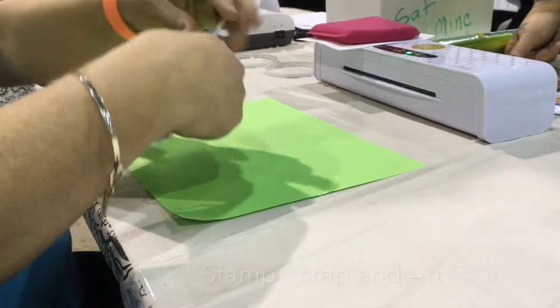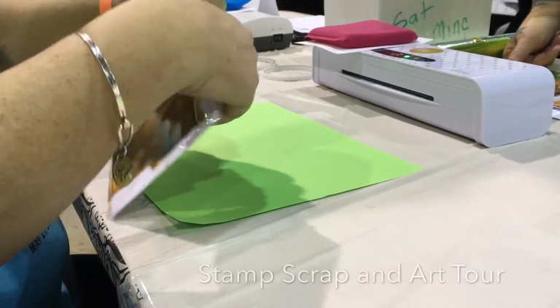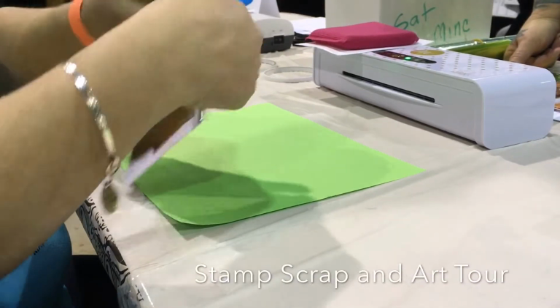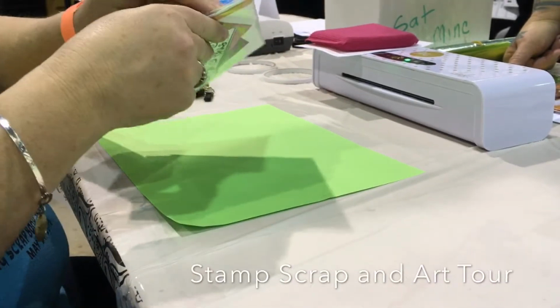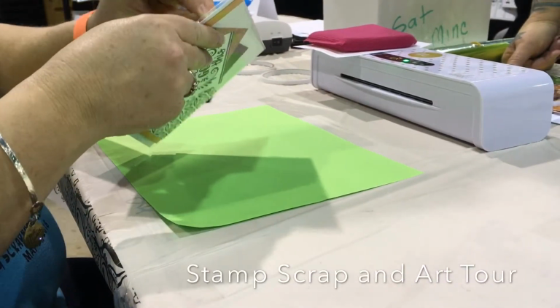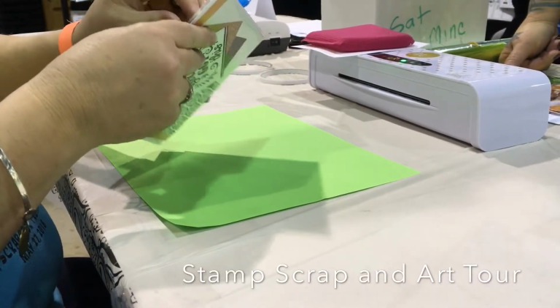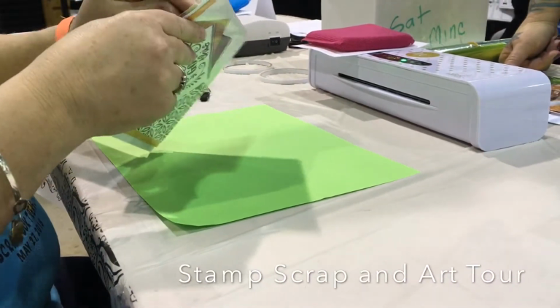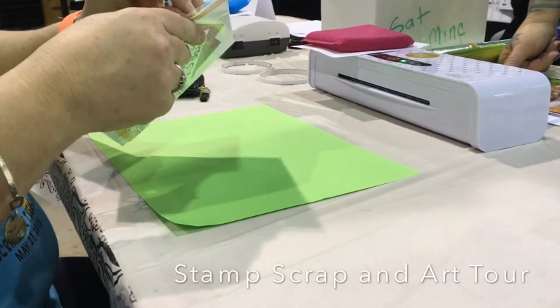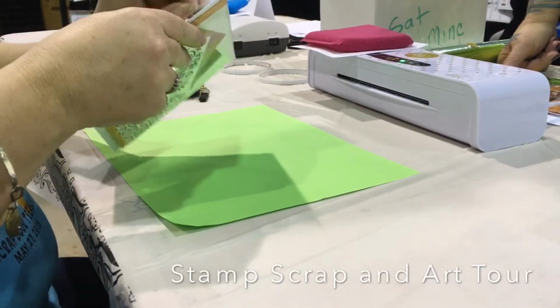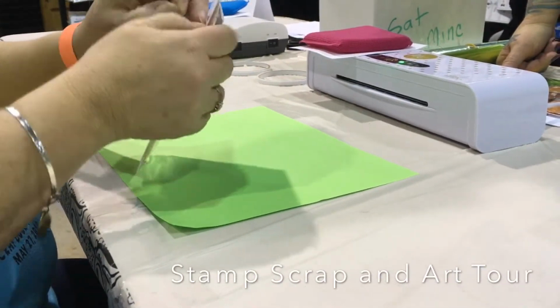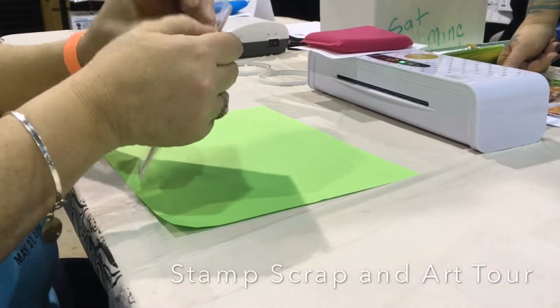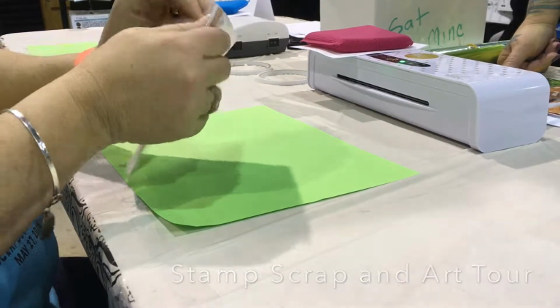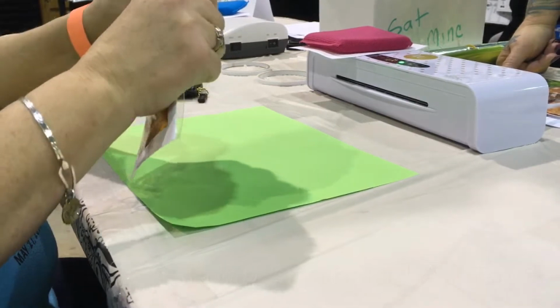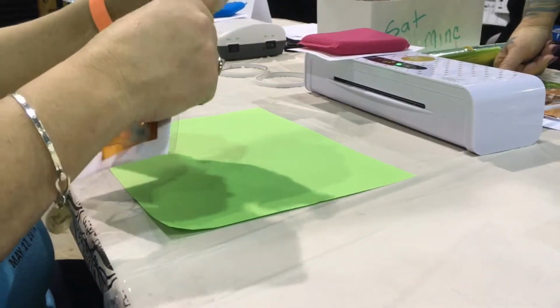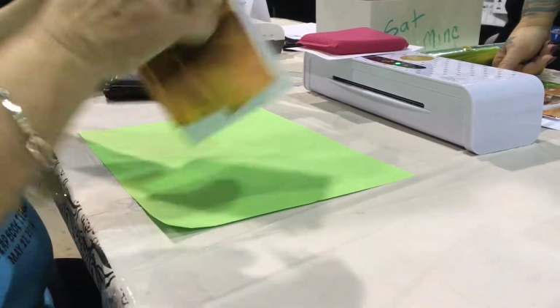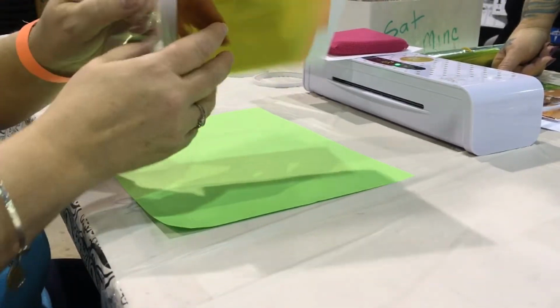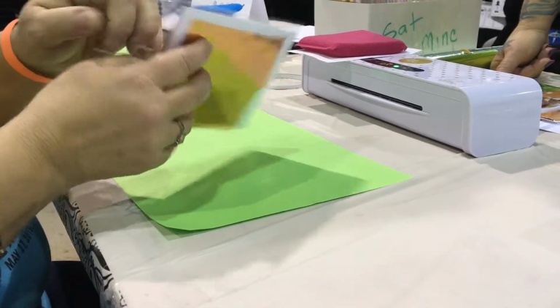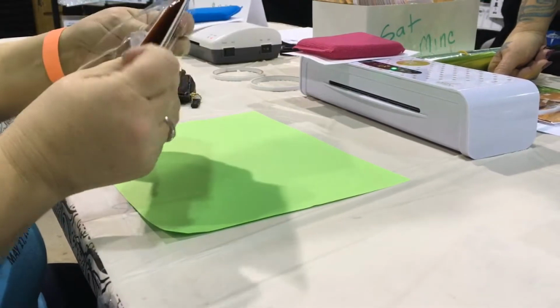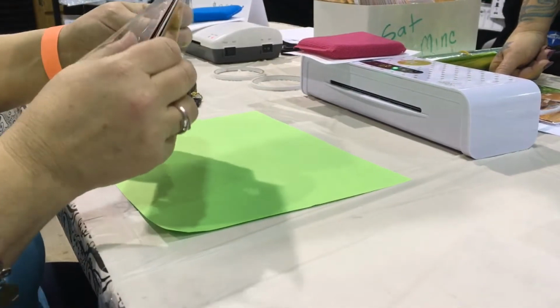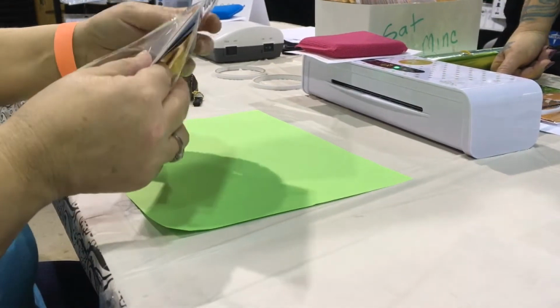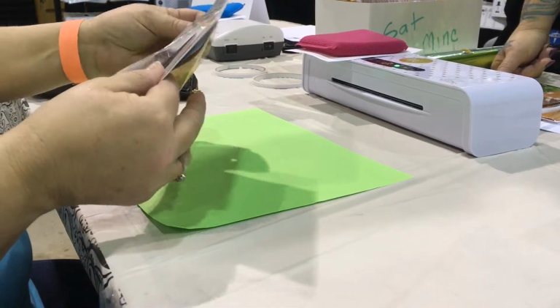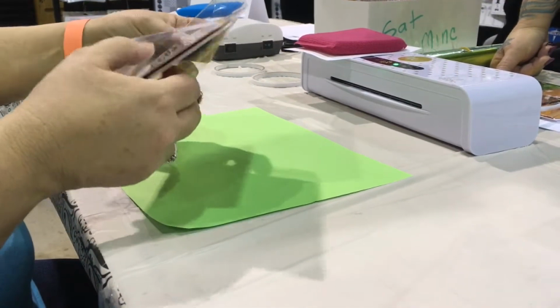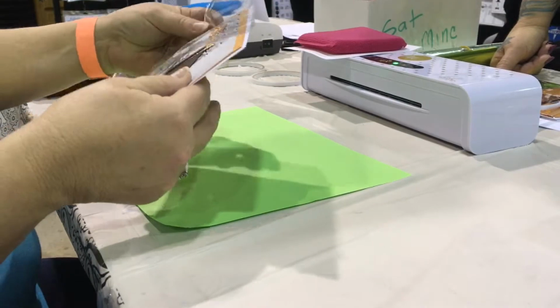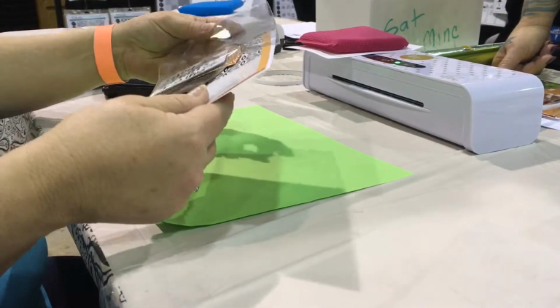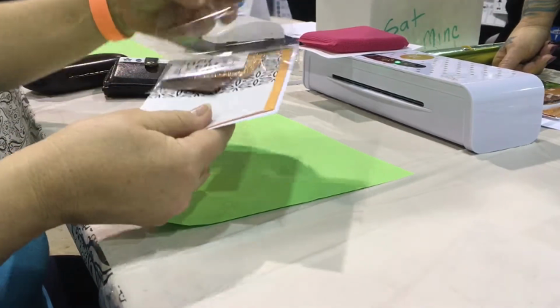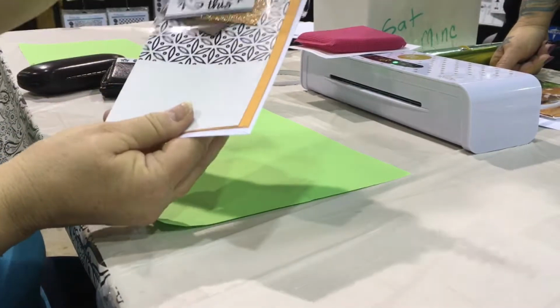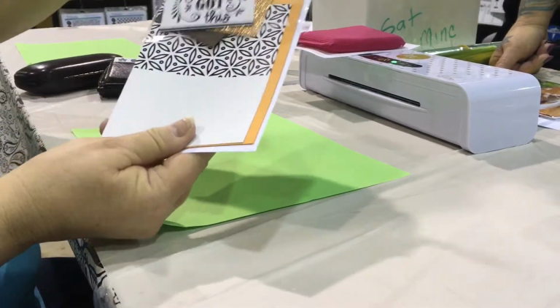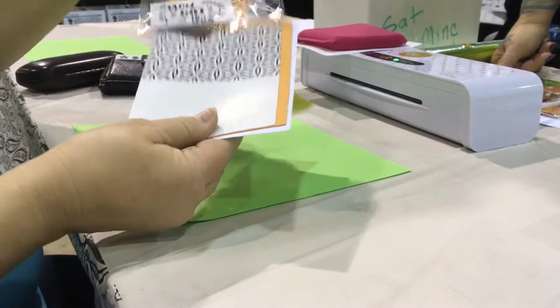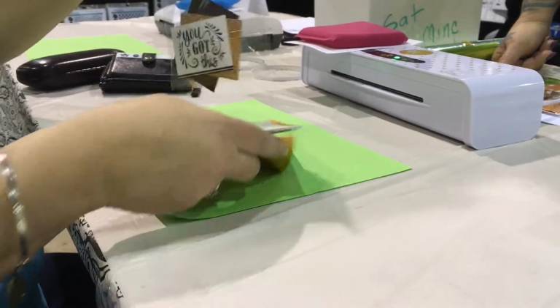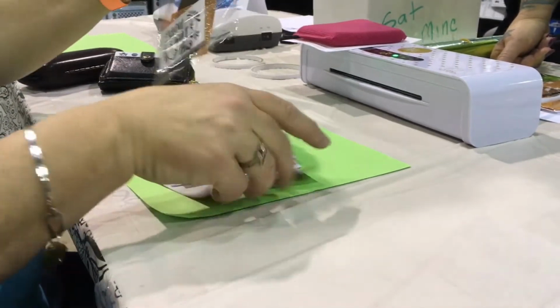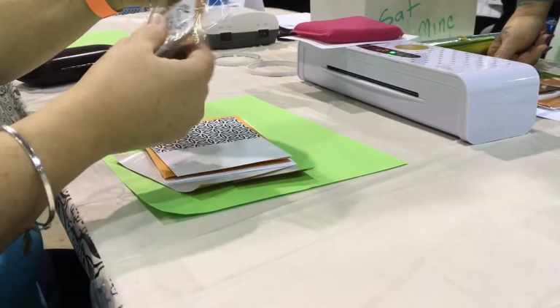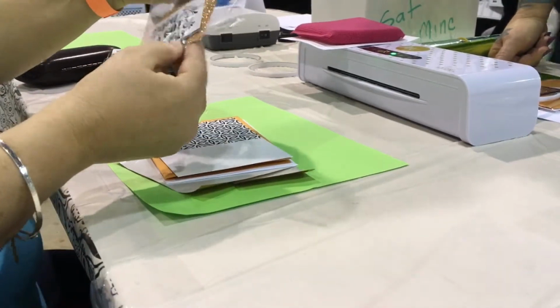Hey y'all, this is Cindy Murray from Crafty Neighbor and I am at the Scrap Stamp and Art Tour in Mesquite, Texas. I'm at the Creative Vision Stamps Foilables booth and I'm getting ready to do this neat little make and take.